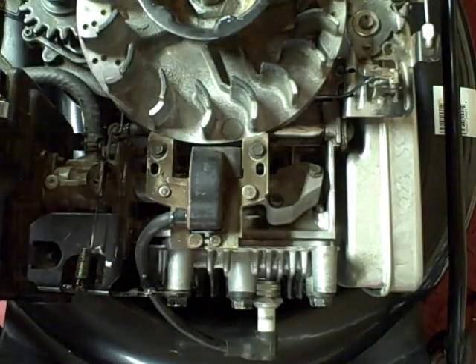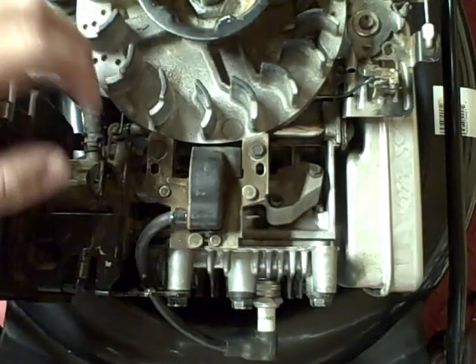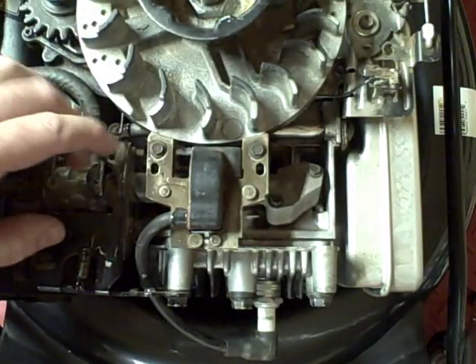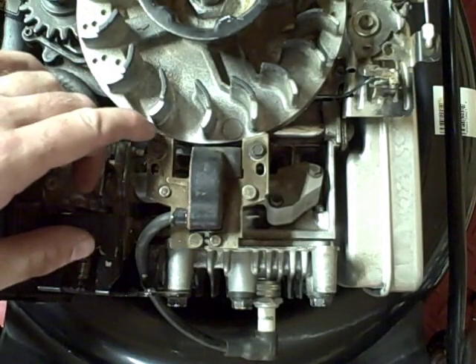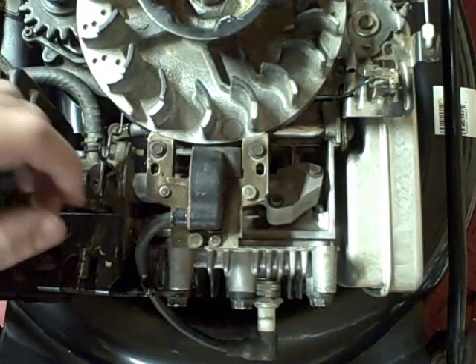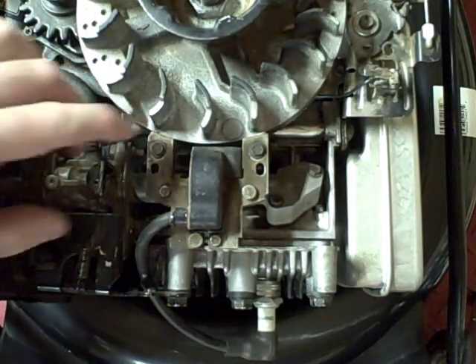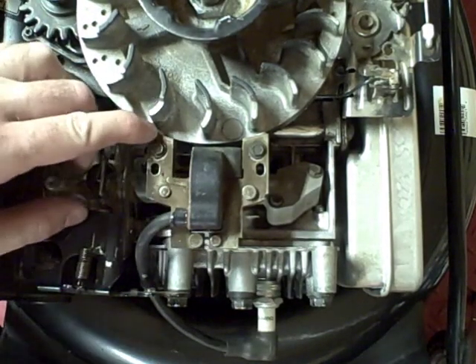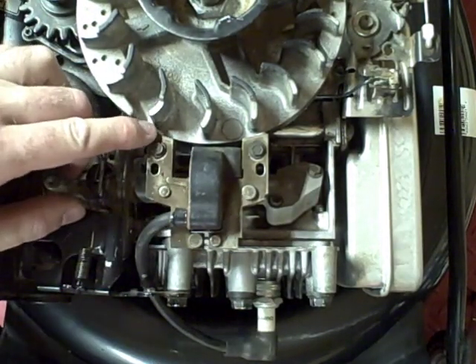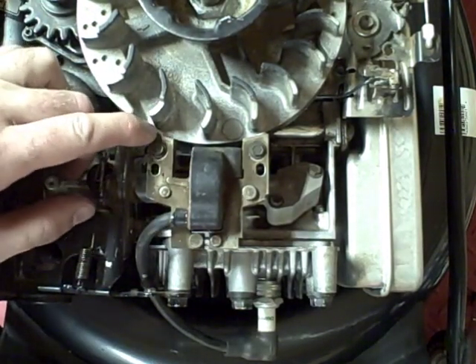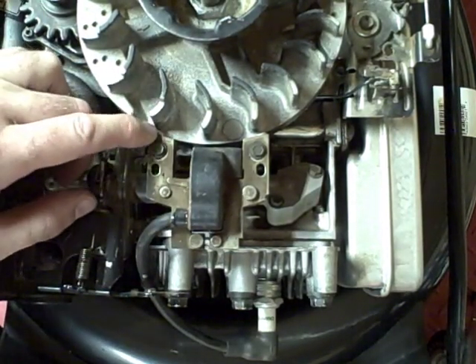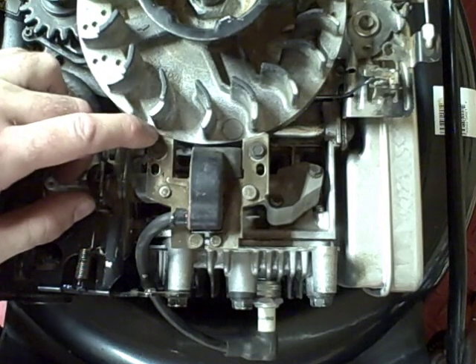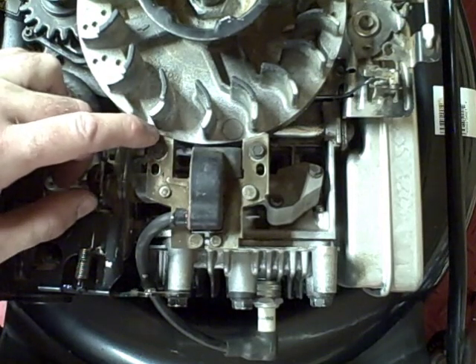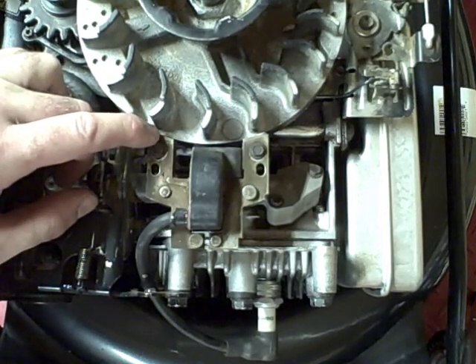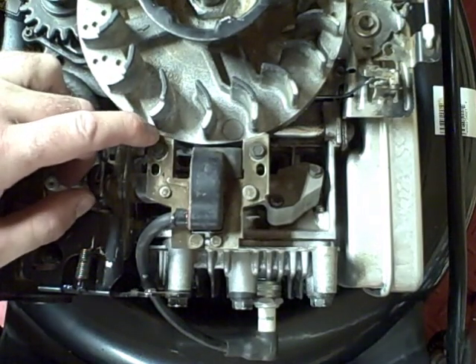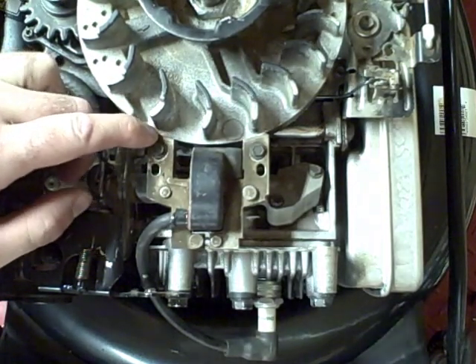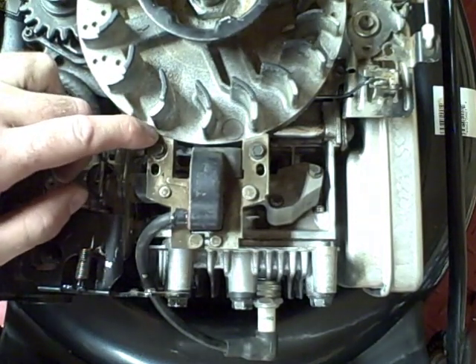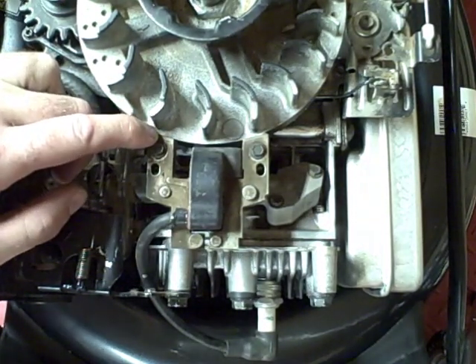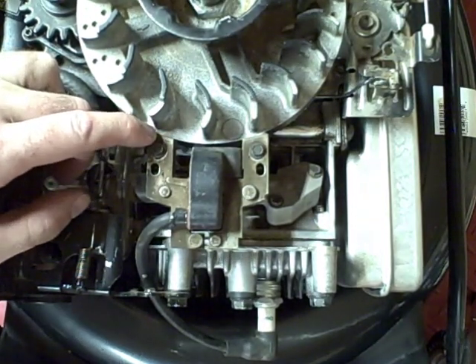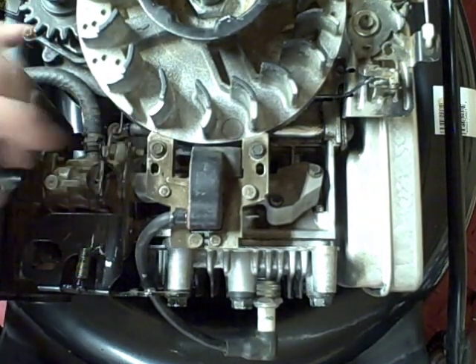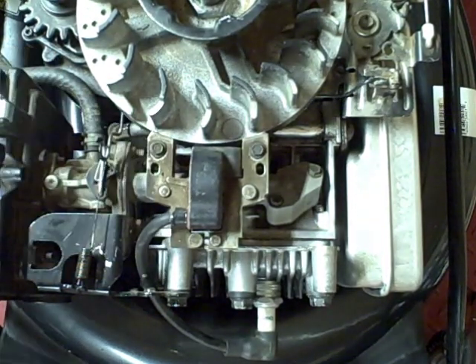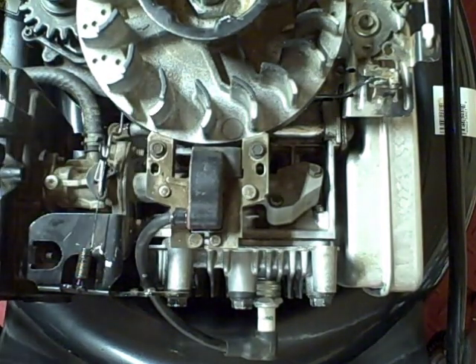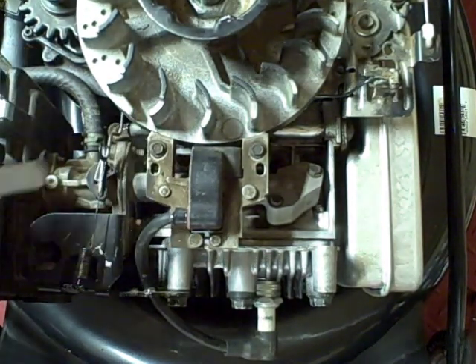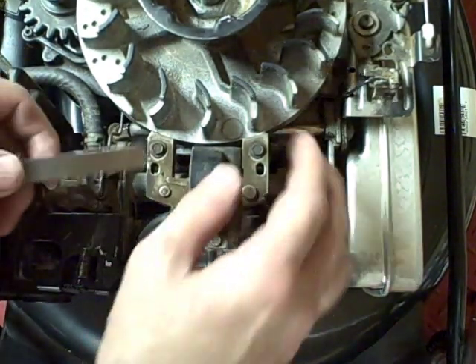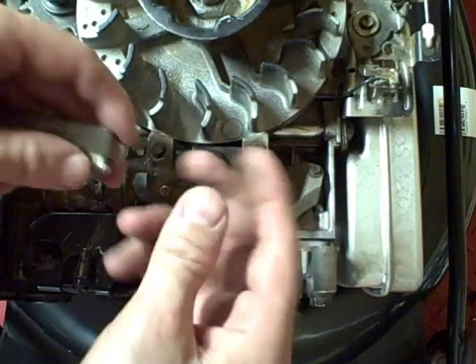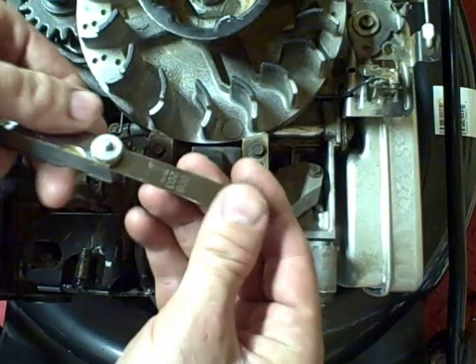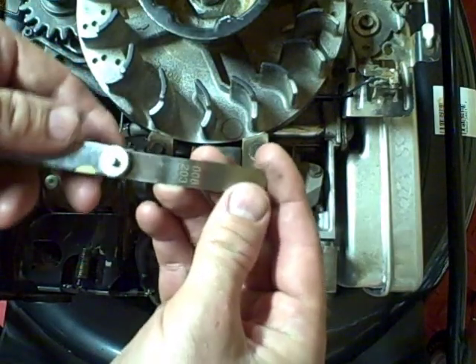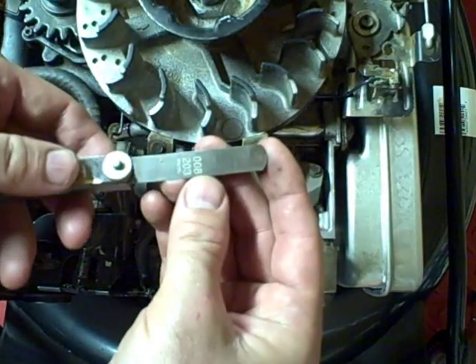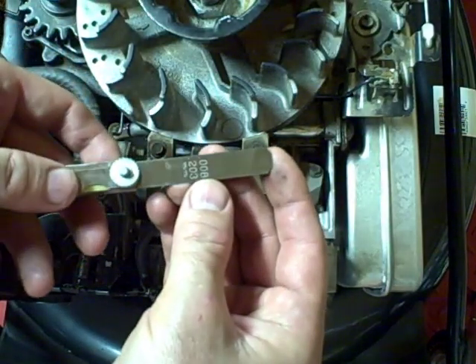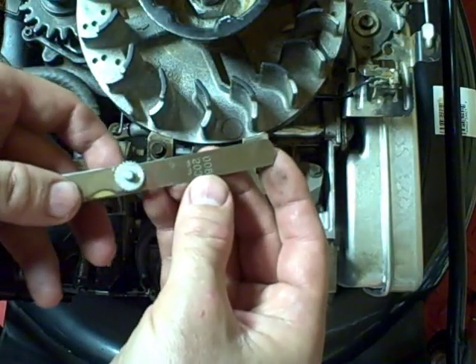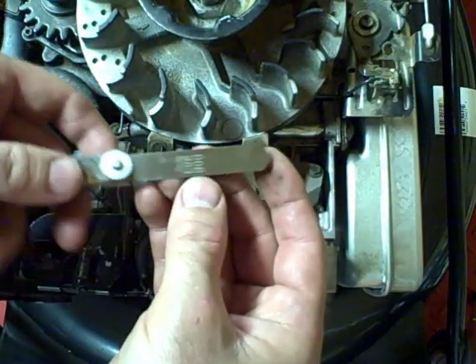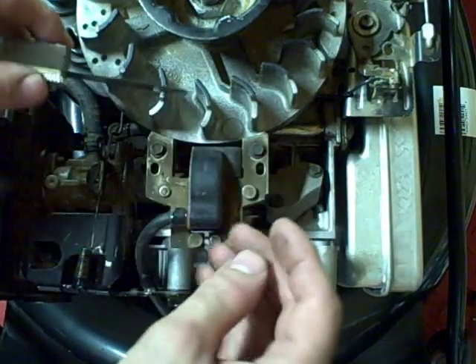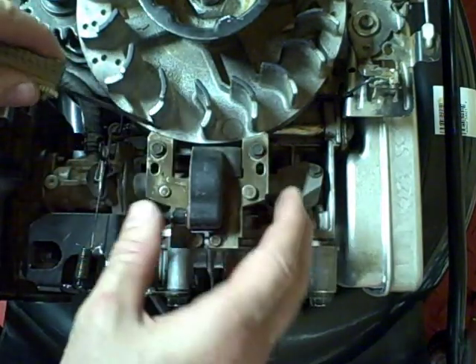On this particular engine, the distance between the flywheel and the armature should be six to ten thousandths of an inch. There are a couple of ways you can set that distance. You can either use a feeler gauge — I have one here set for eight thousandths.